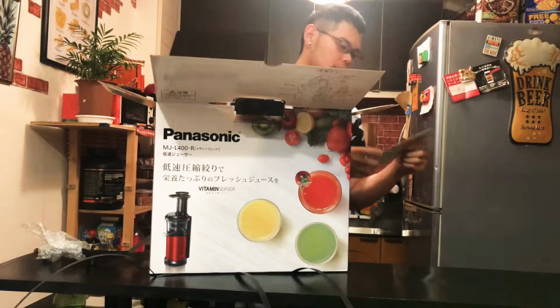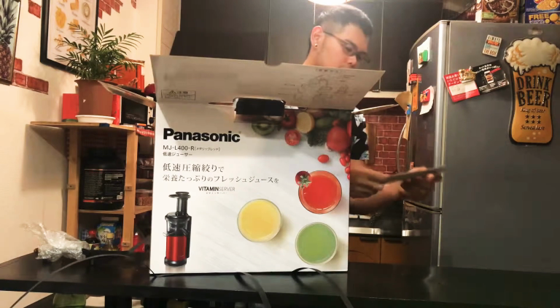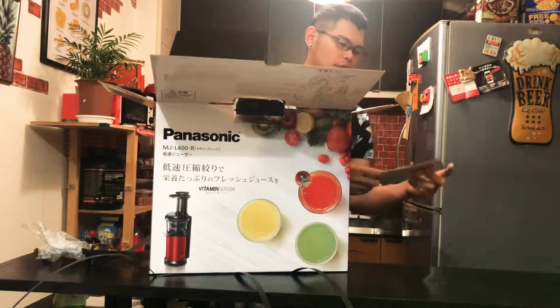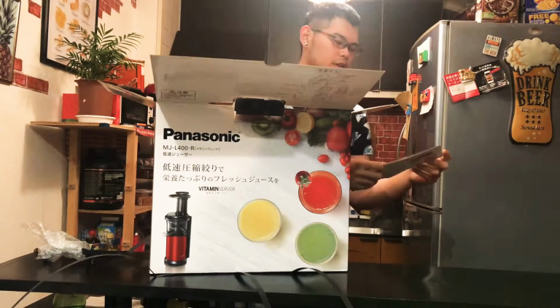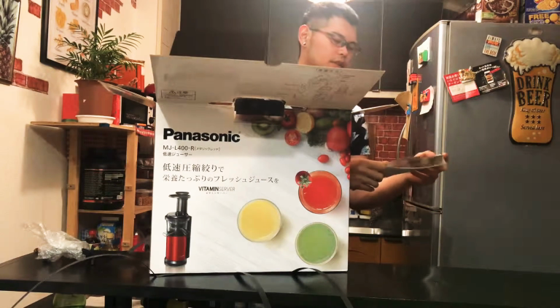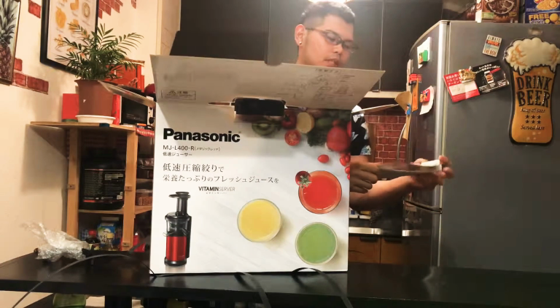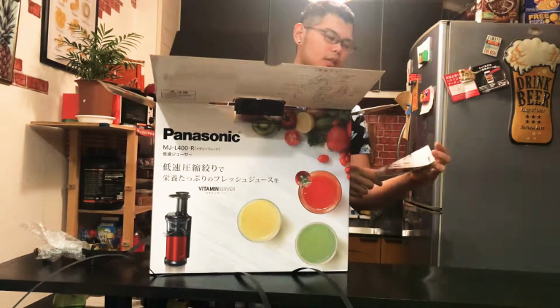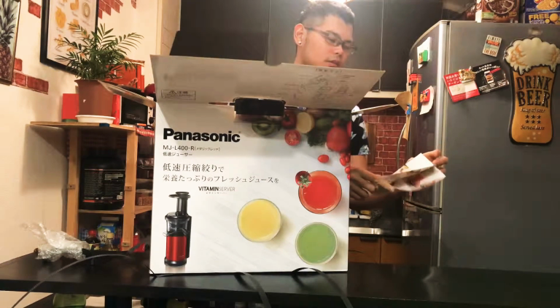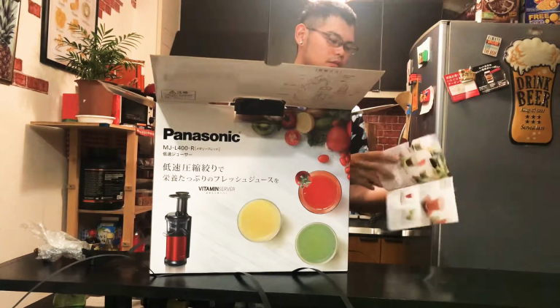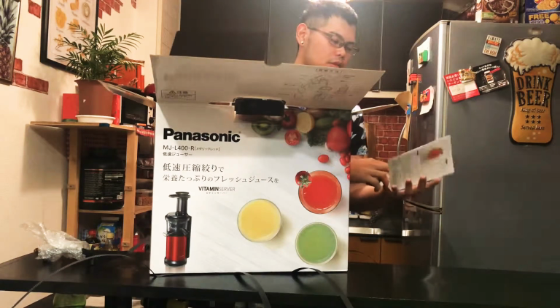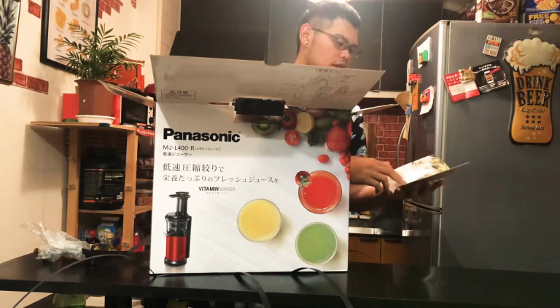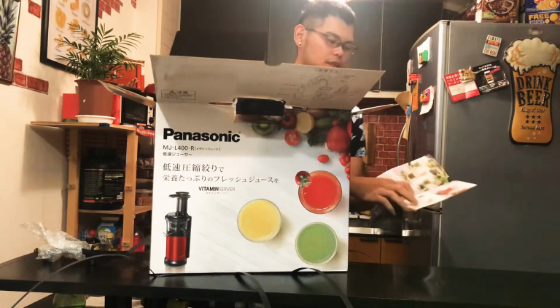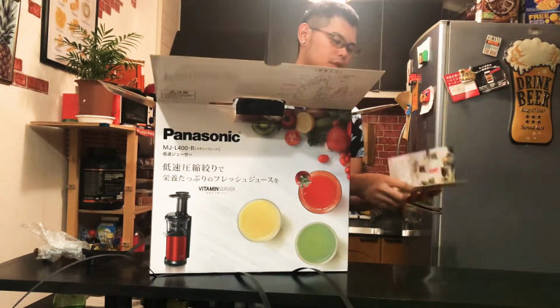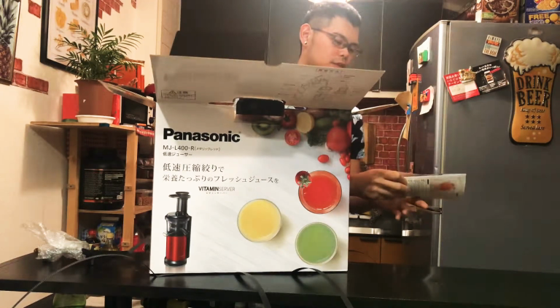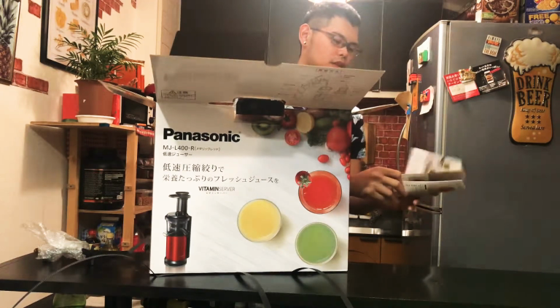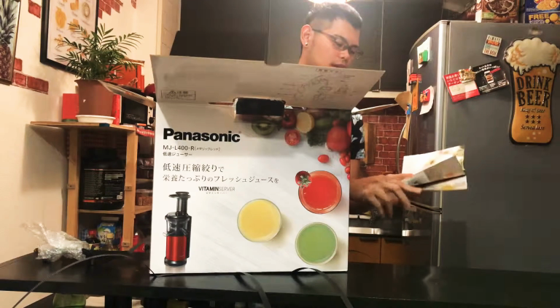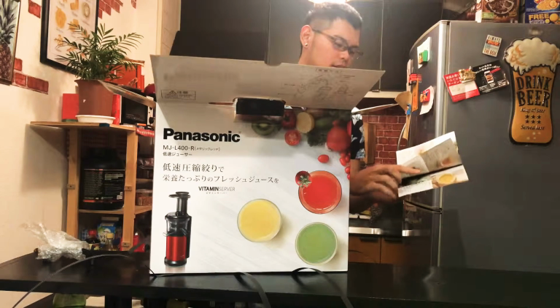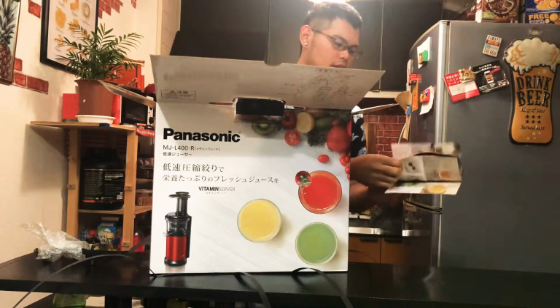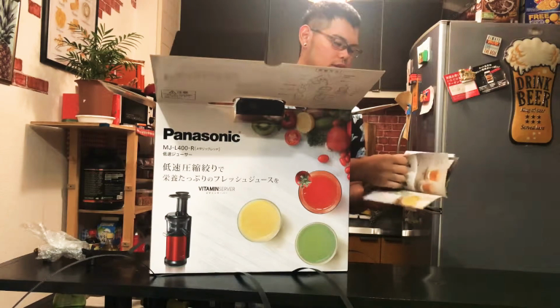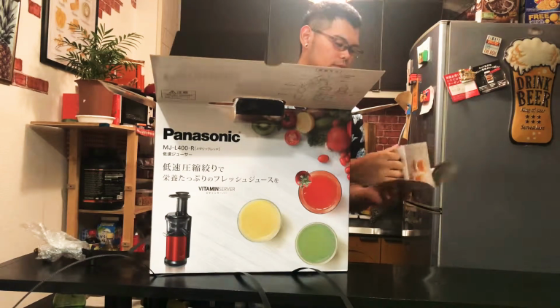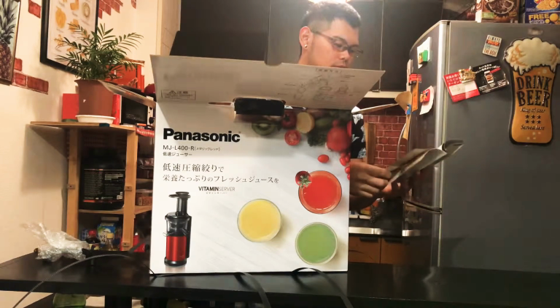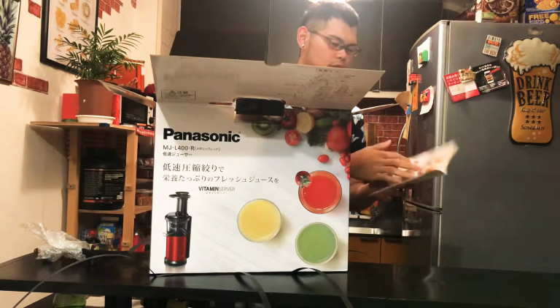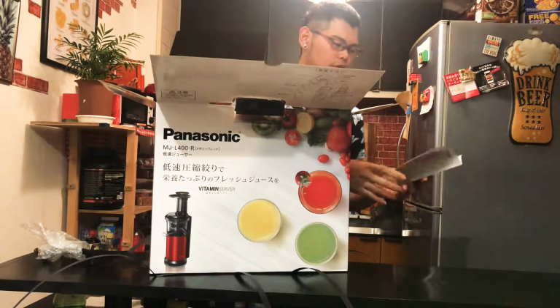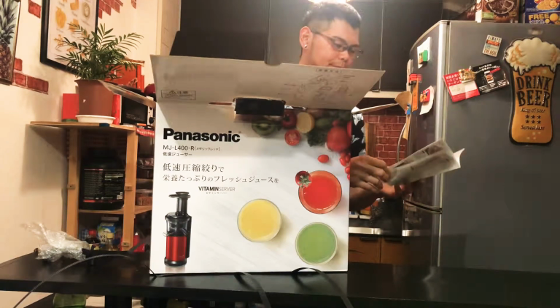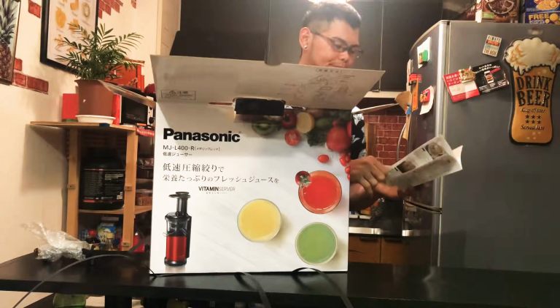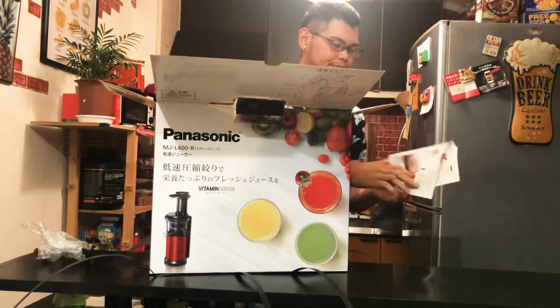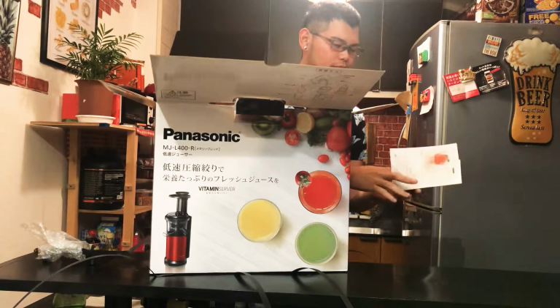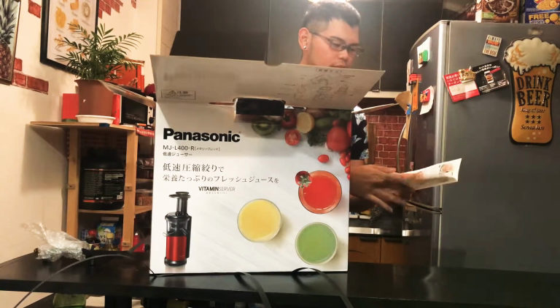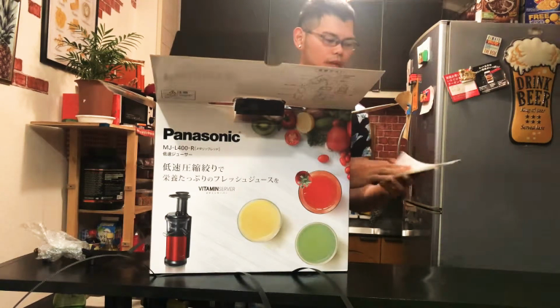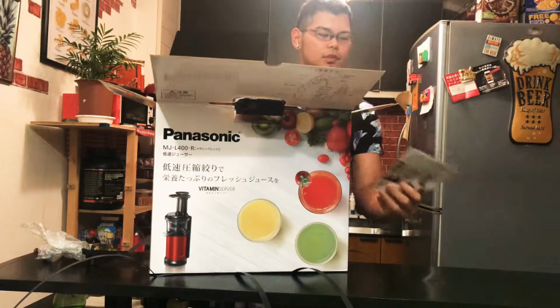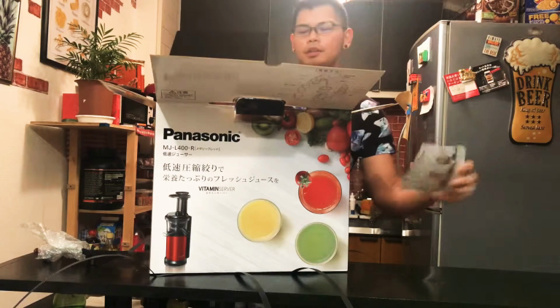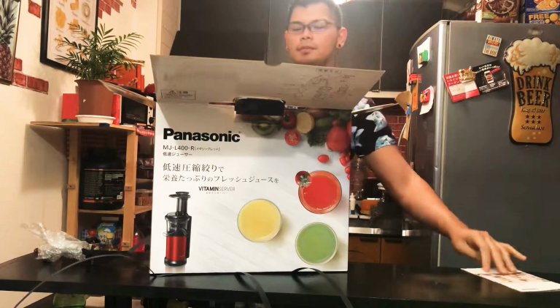They also have some recipes — some recipes of smoothies and something to juice out. Here comes with the recipe.